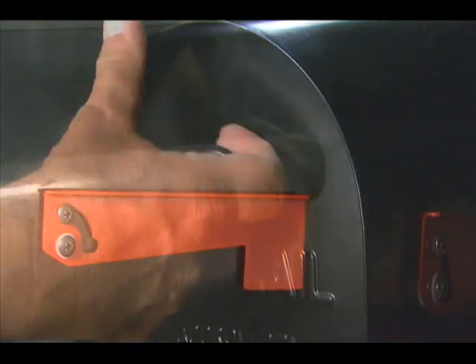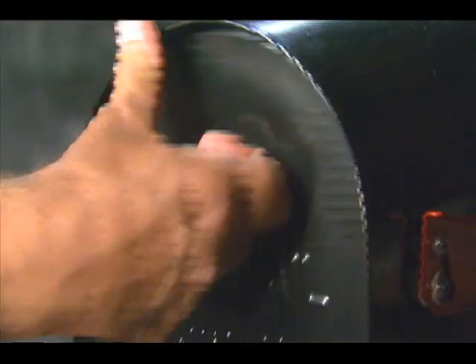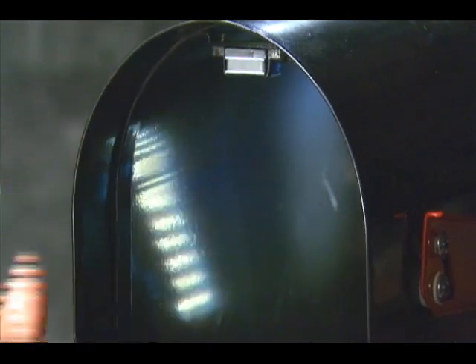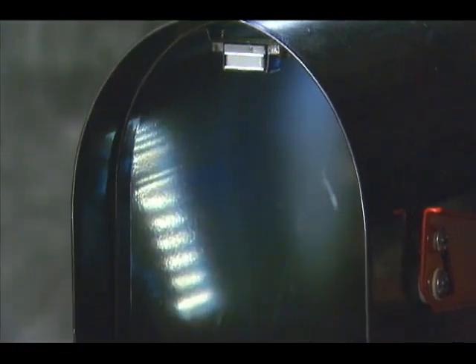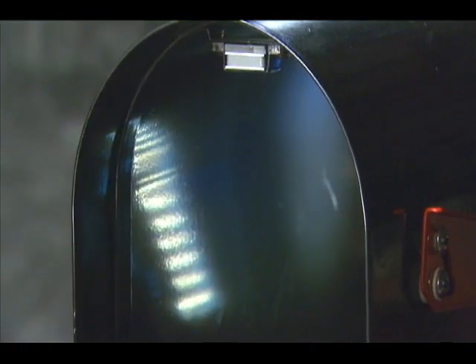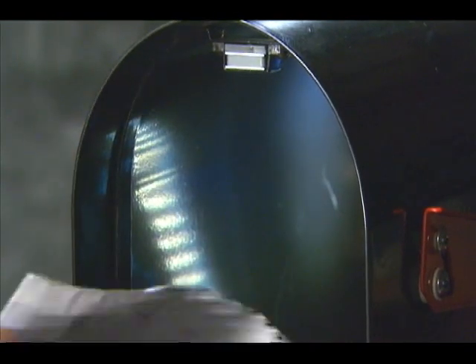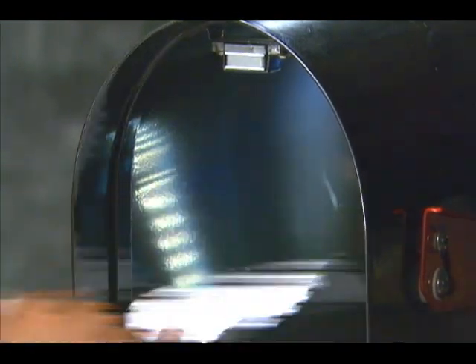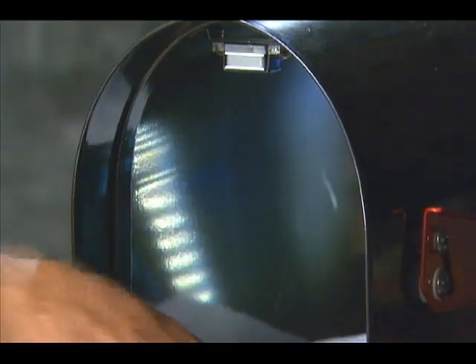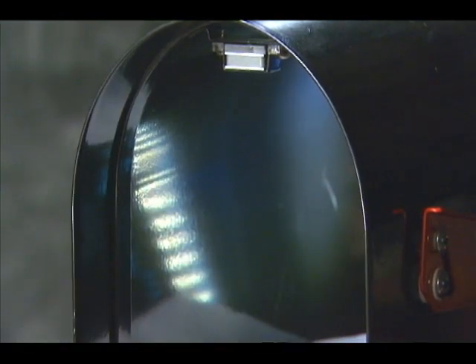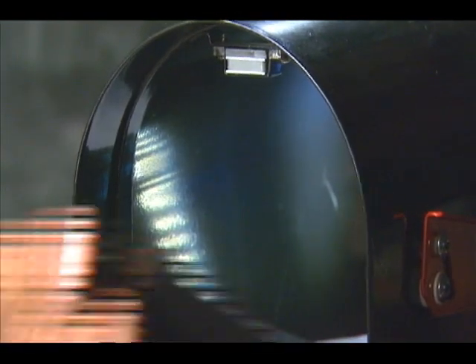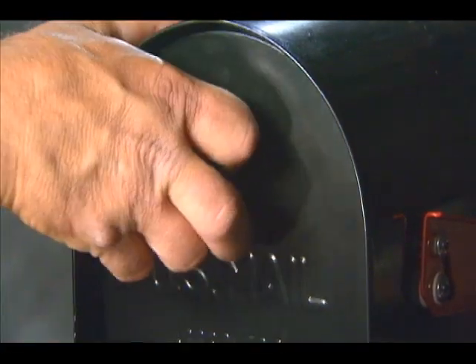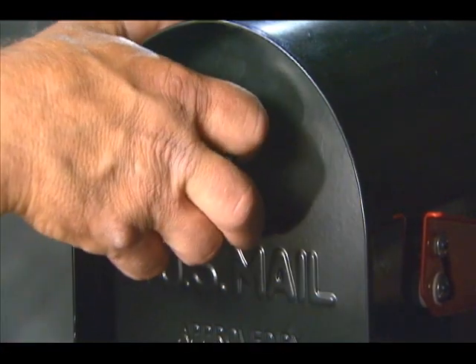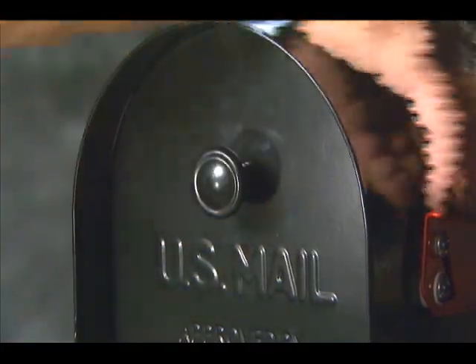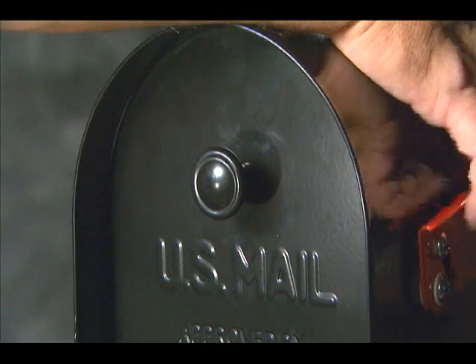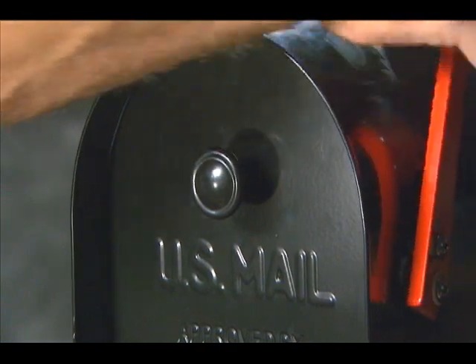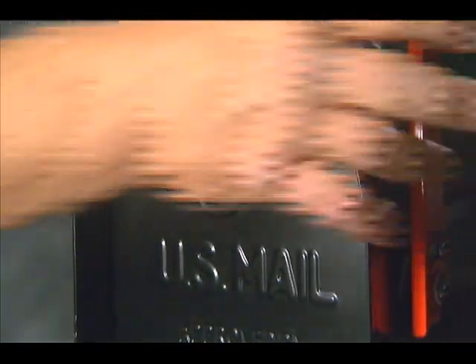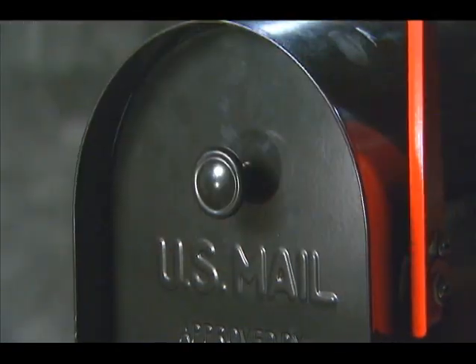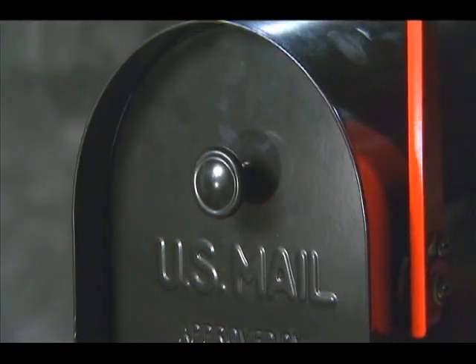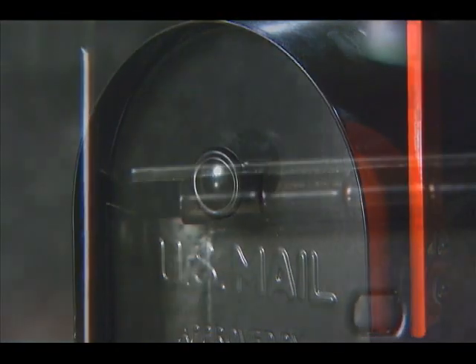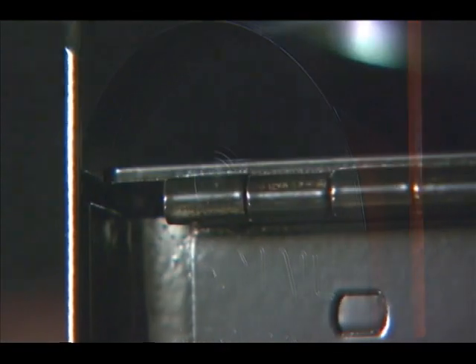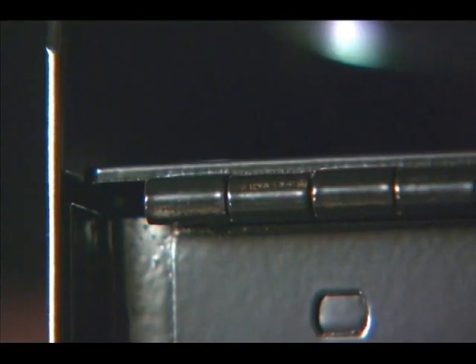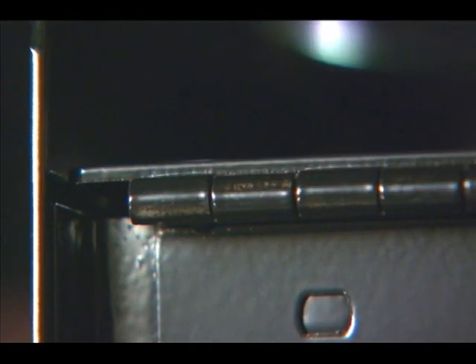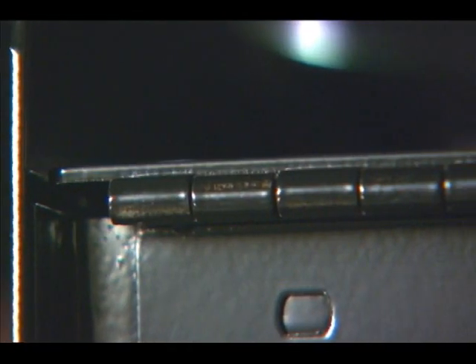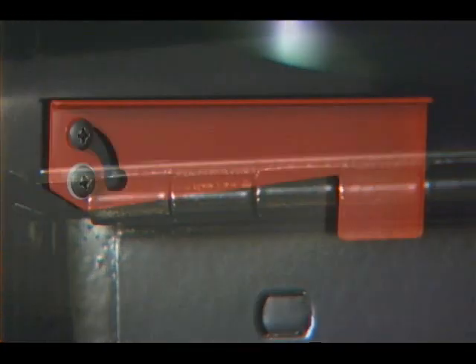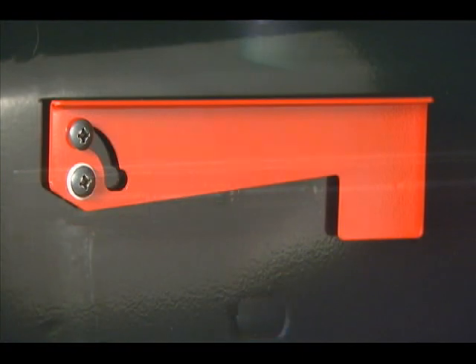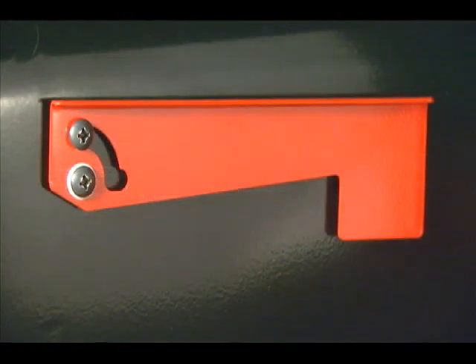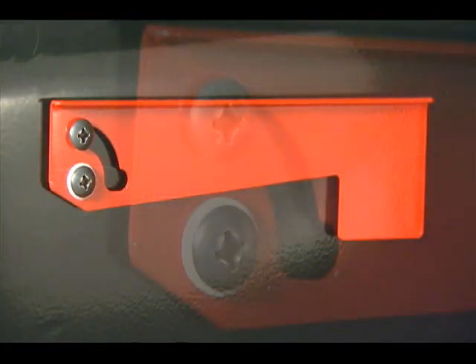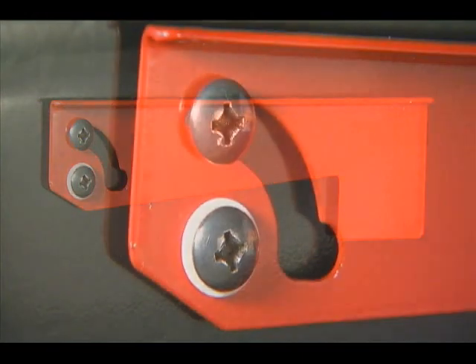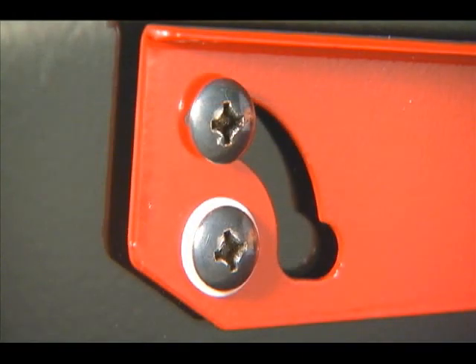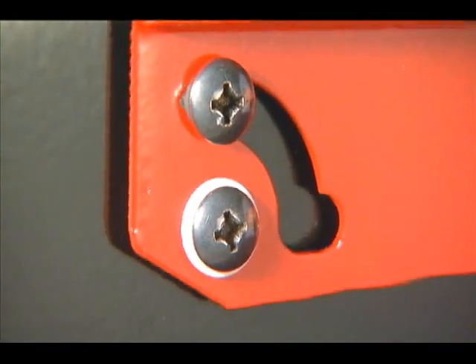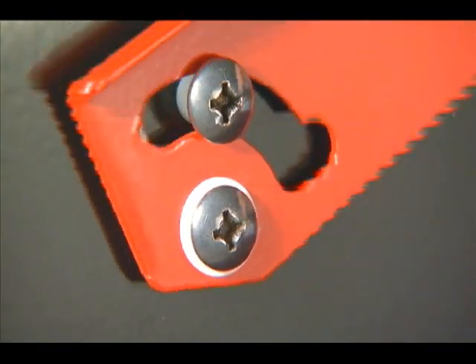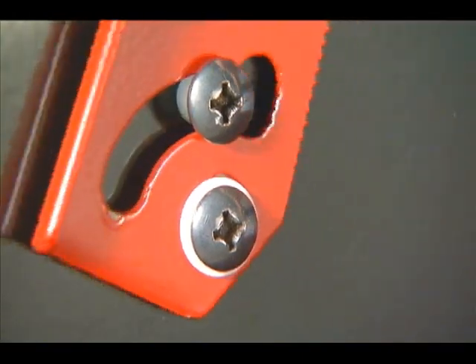Constructed from 20 pounds of heavy gauge steel plate, the Toughbody mailbox has a powder coat black finish for durability in all weather conditions. The stainless steel piano hinge door and heavy steel flag are secured with steel fasteners for added strength.